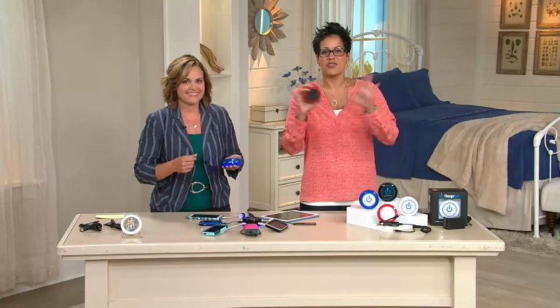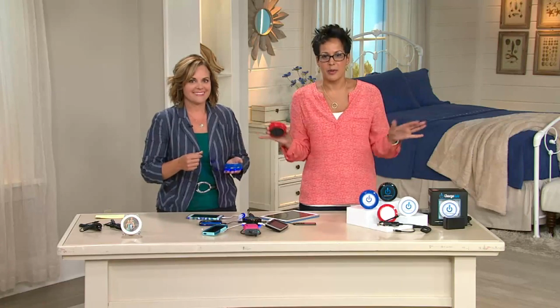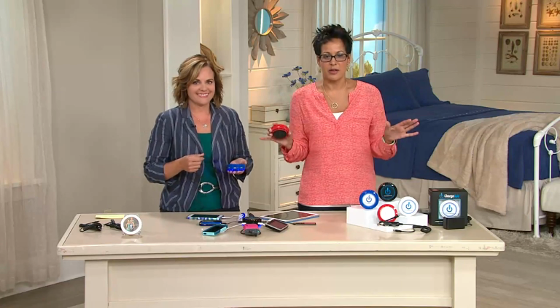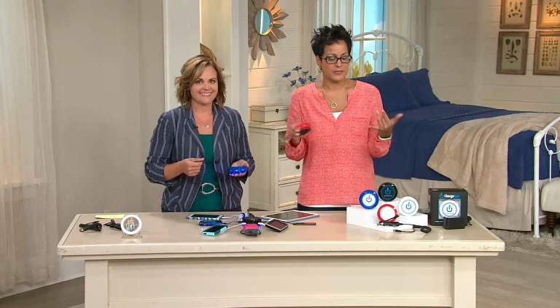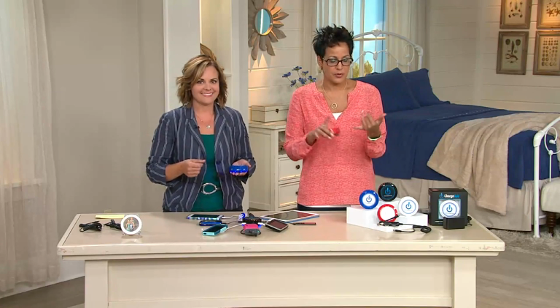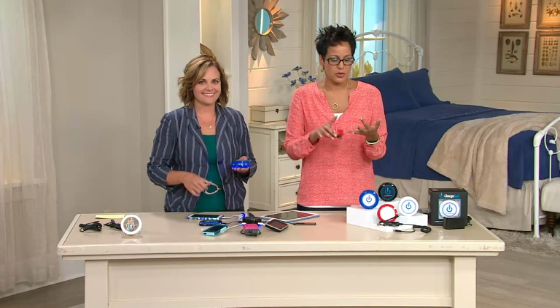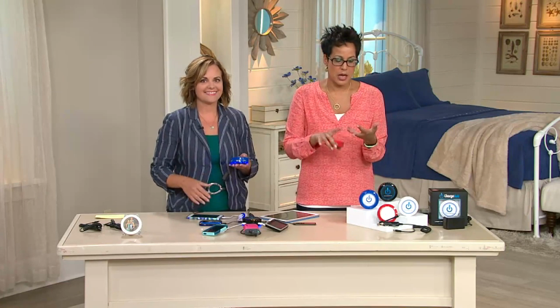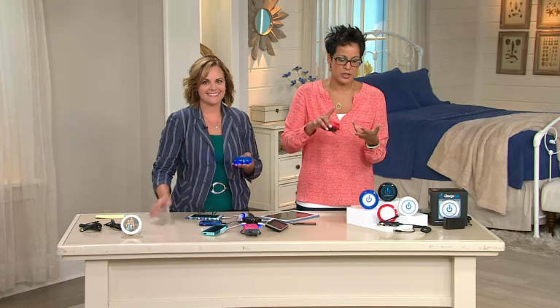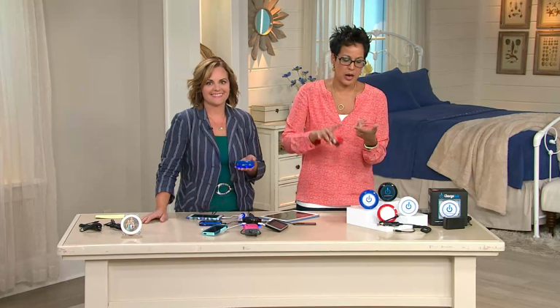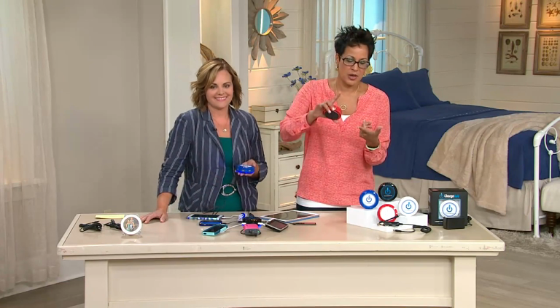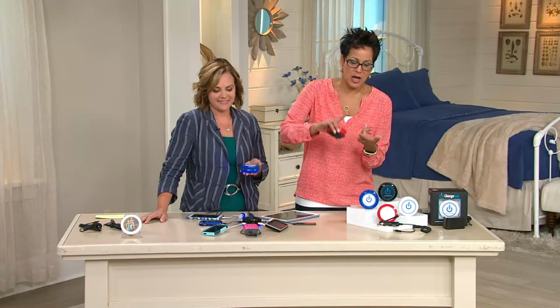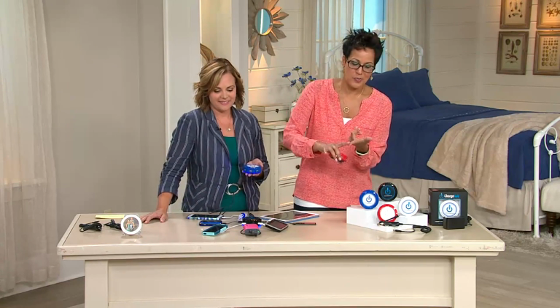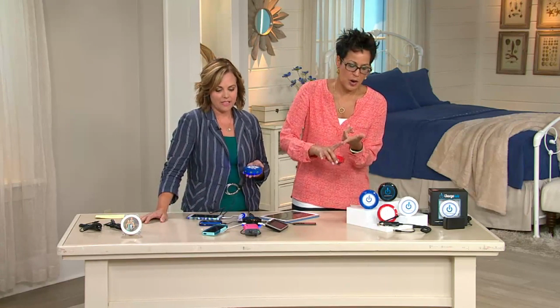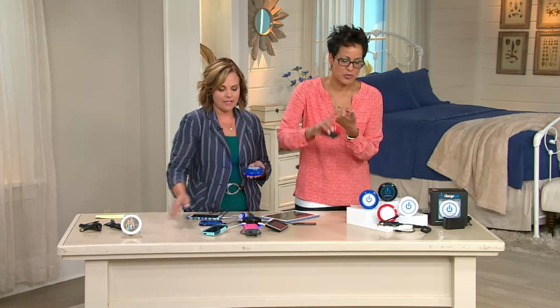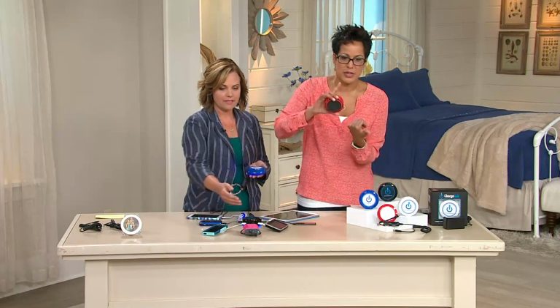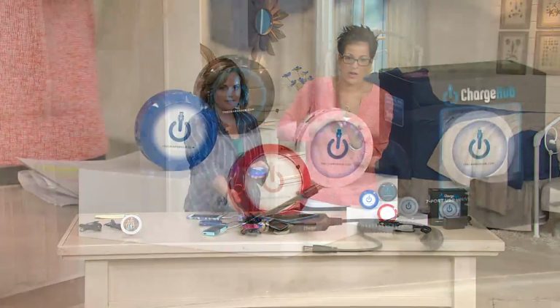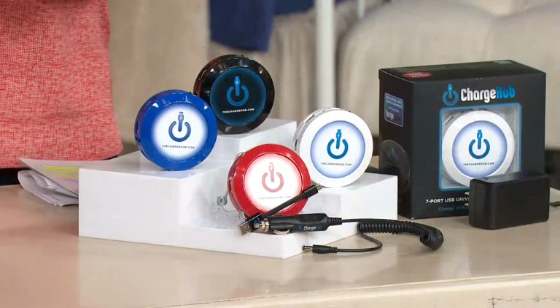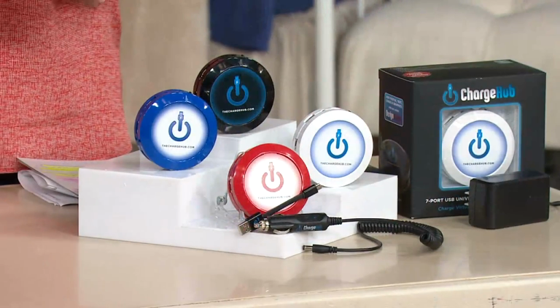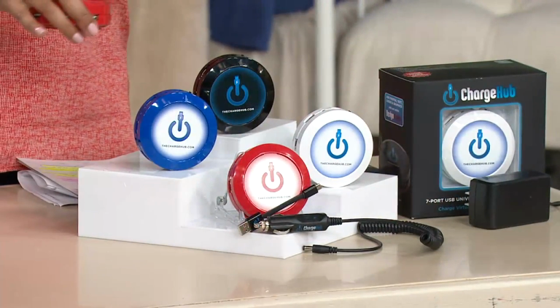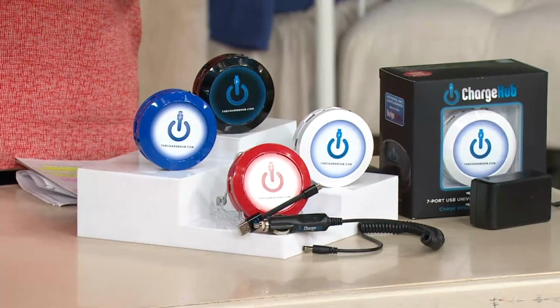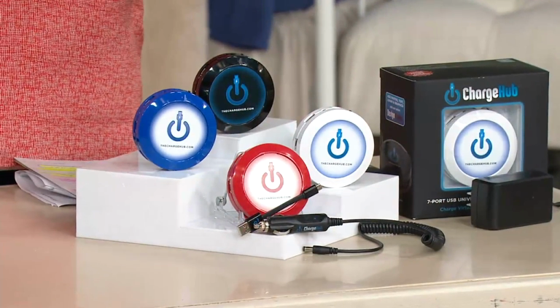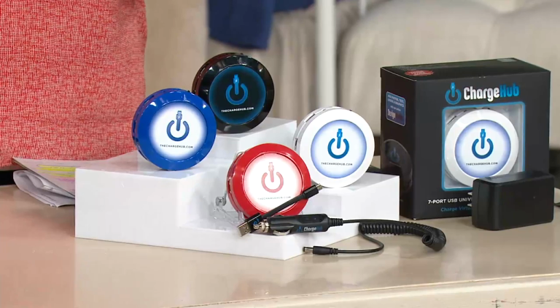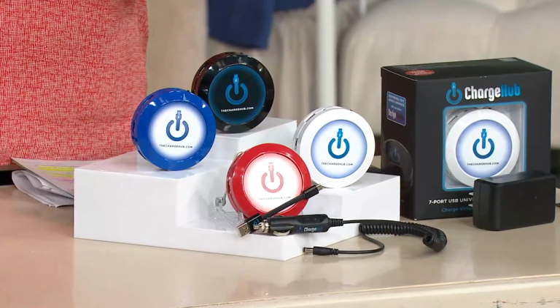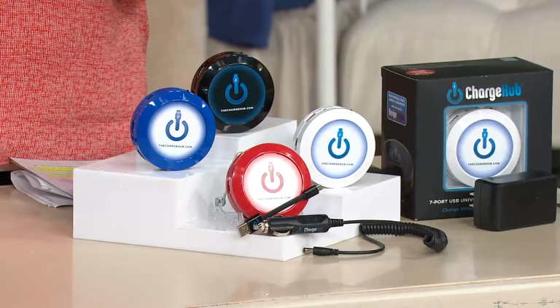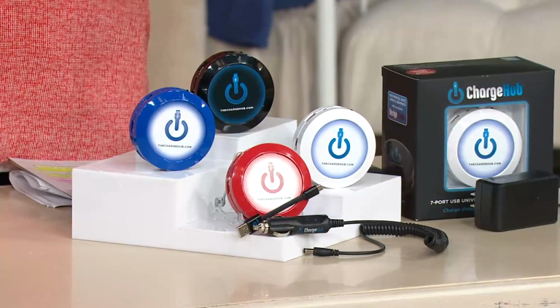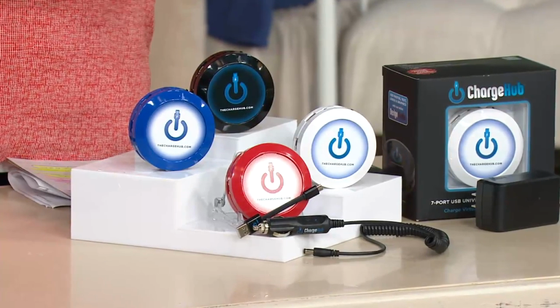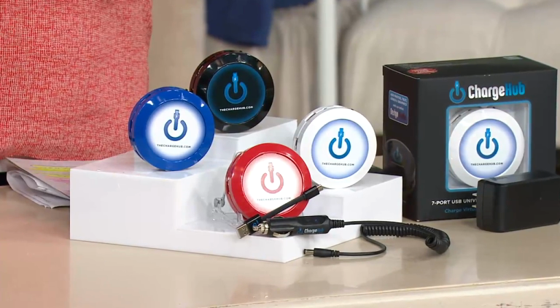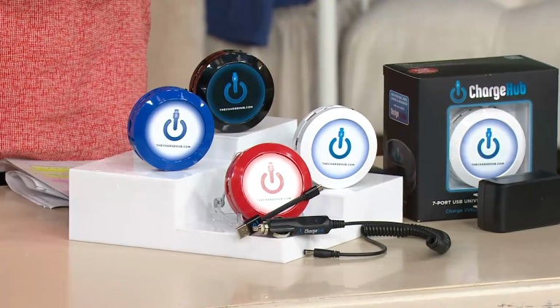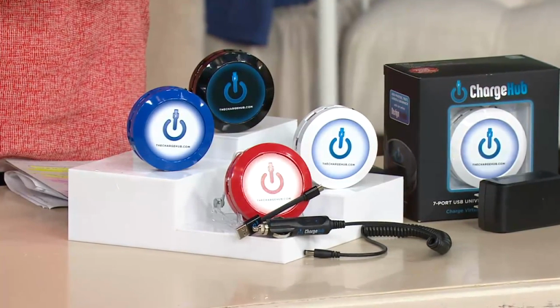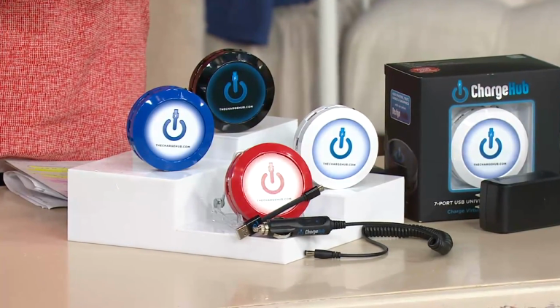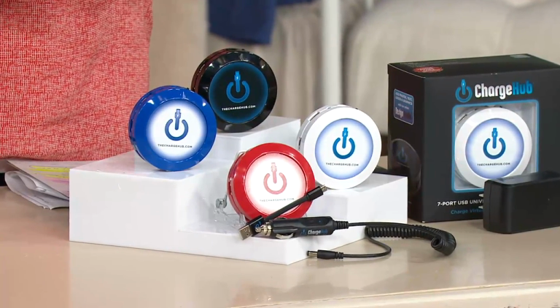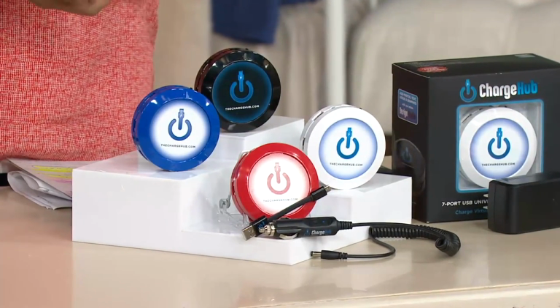Think about it: your phone, your tablet, your camera, your MP3 player, your portable power, your portable speakers — all charging at once.